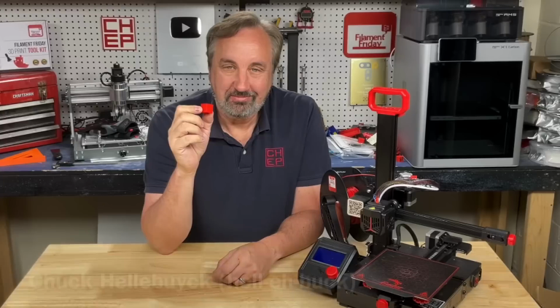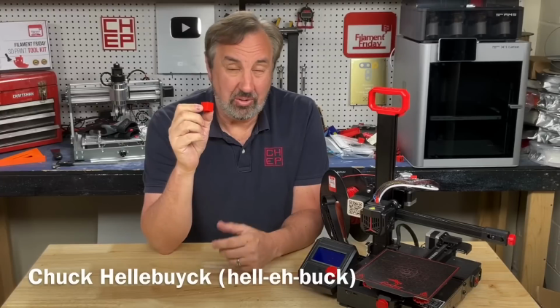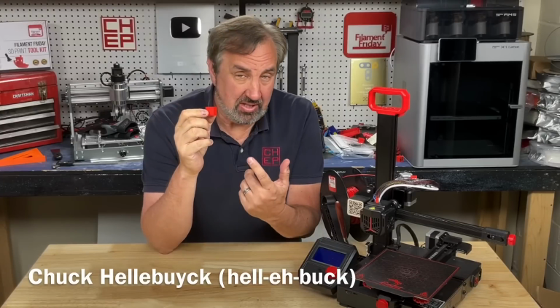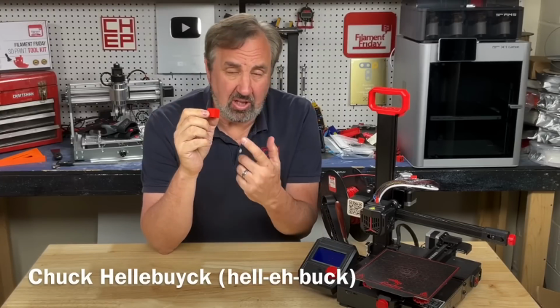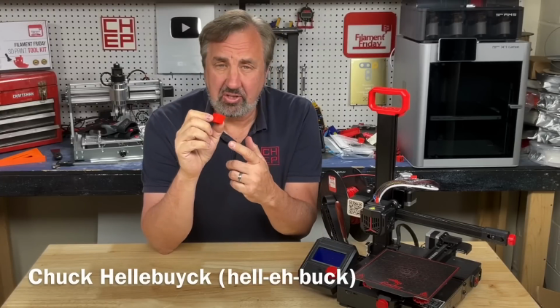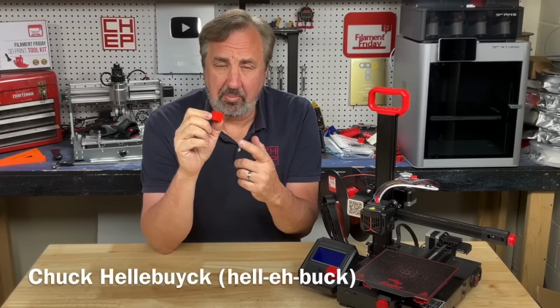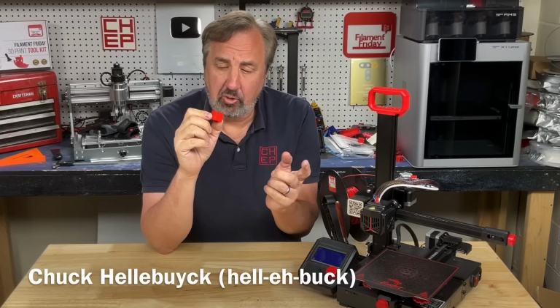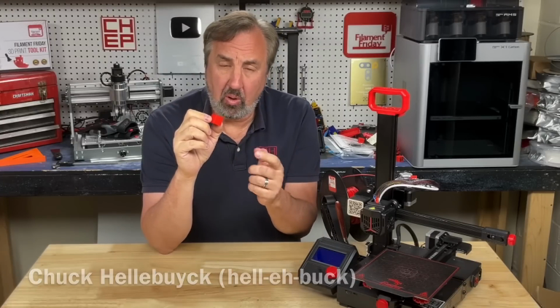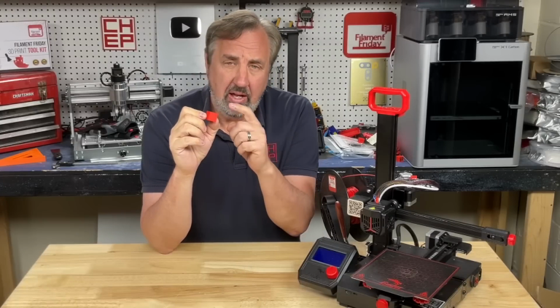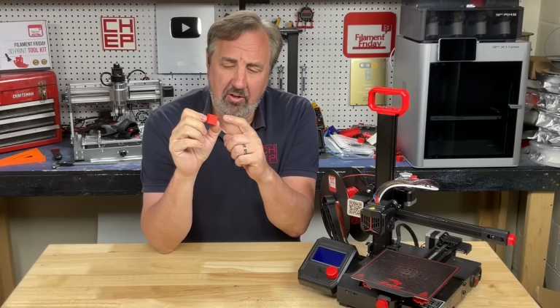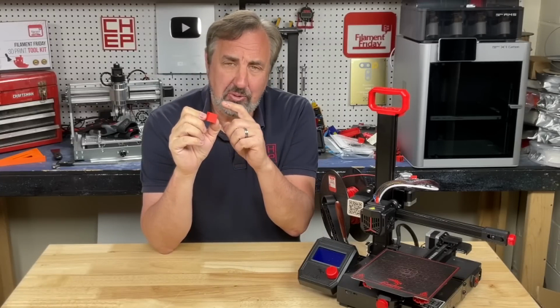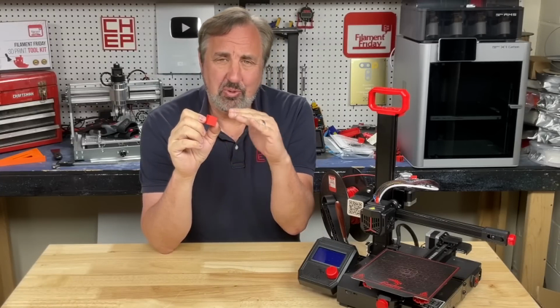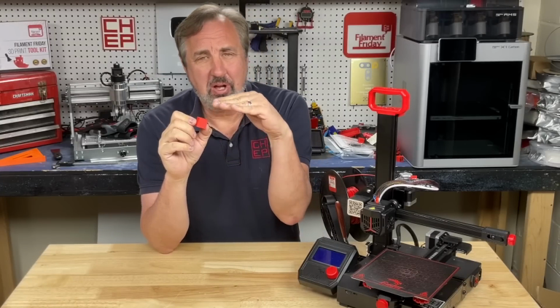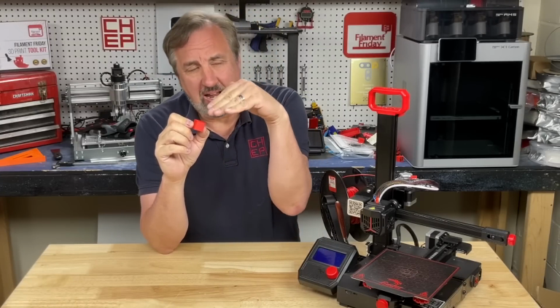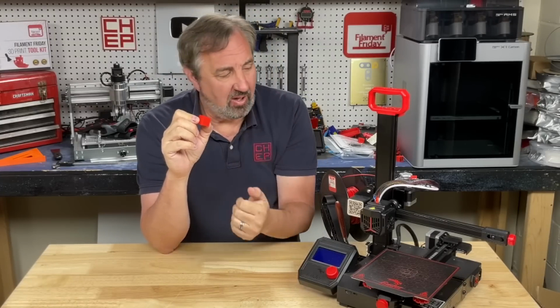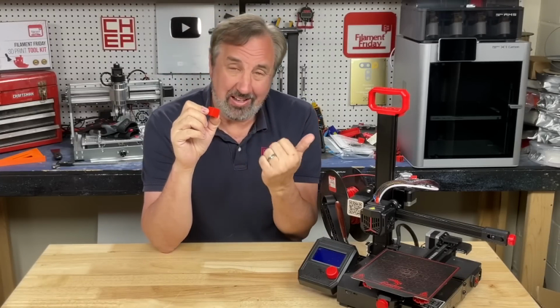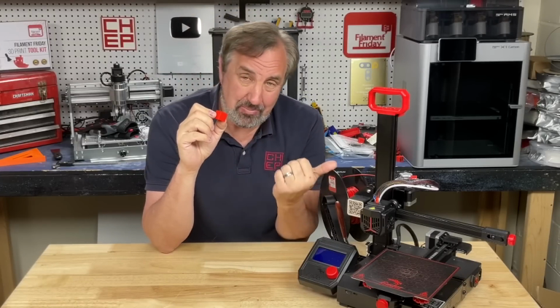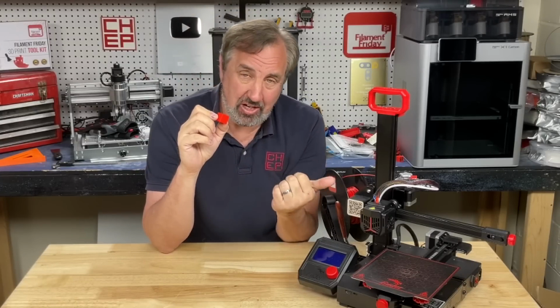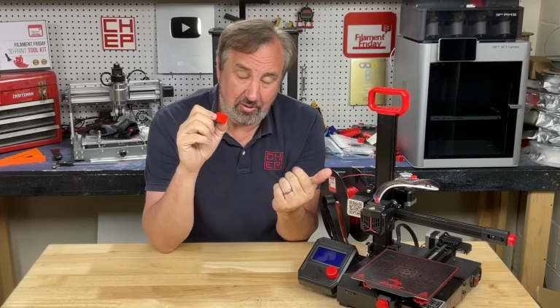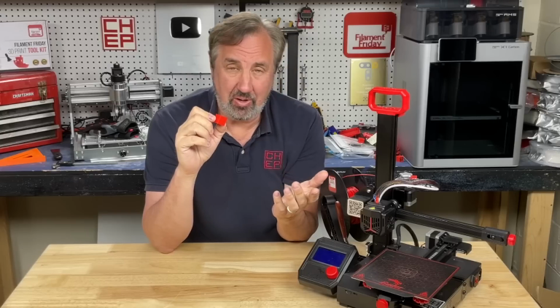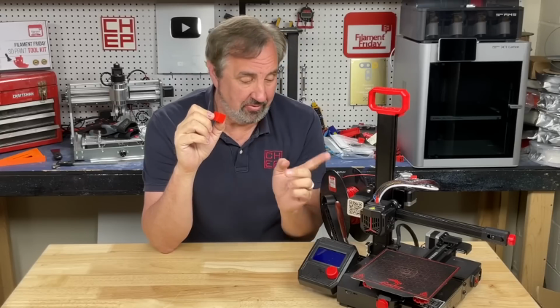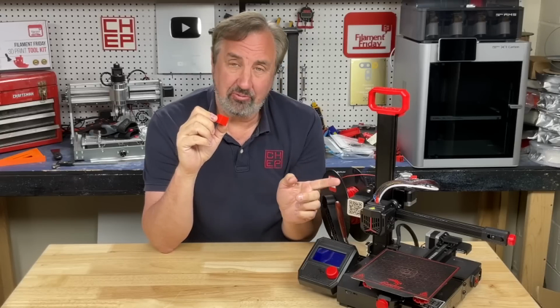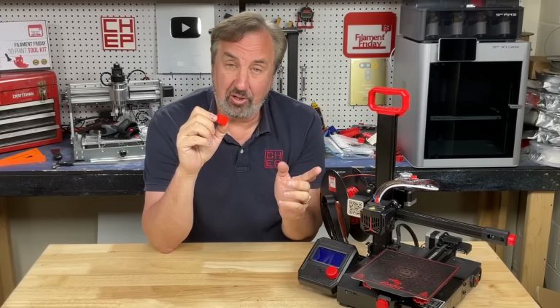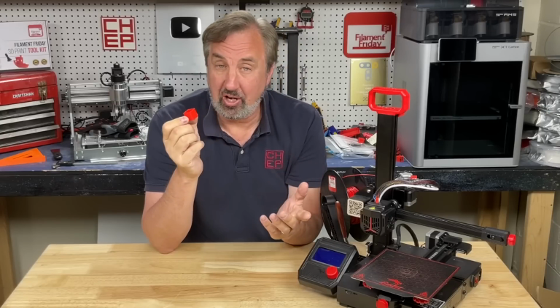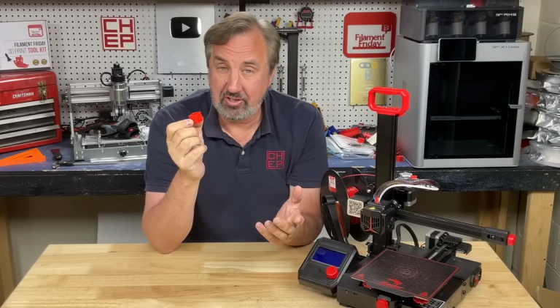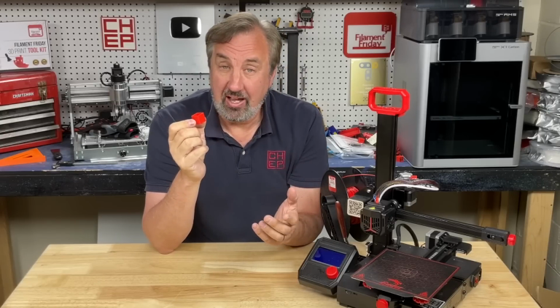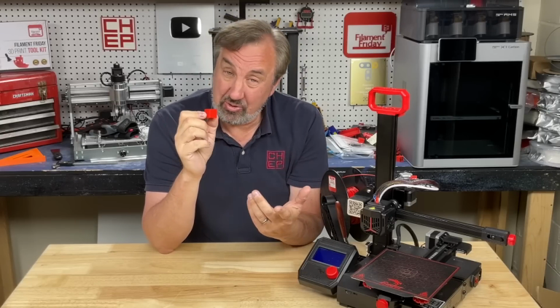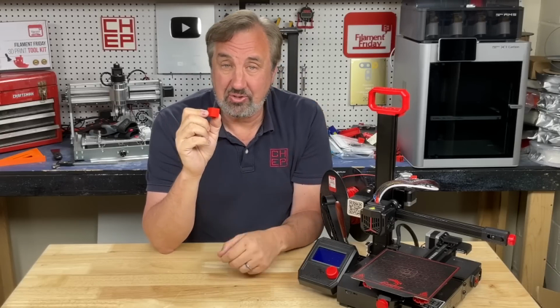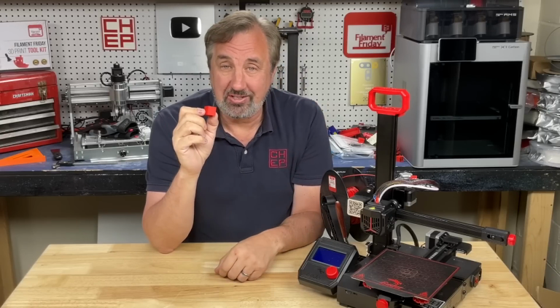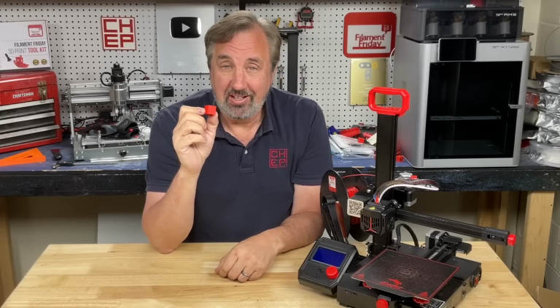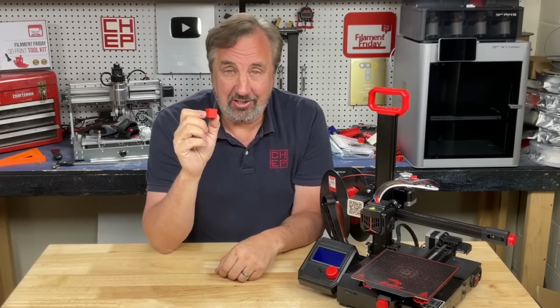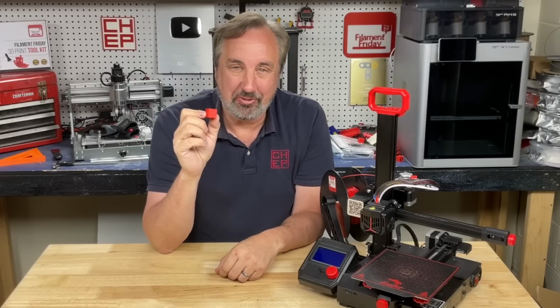I was testing some slicer settings on my Ender 2 Pro and found out these prints were coming out at an angle on this machine. Turns out it was a factory flaw, and I'll show you how to fix it and those slicer settings on today's Filament Friday.